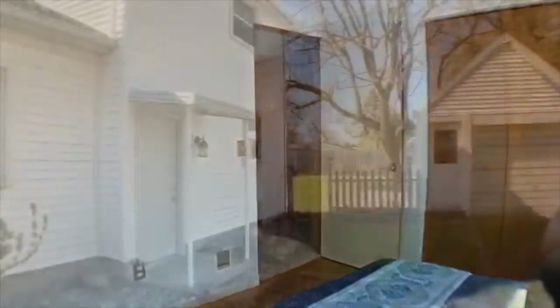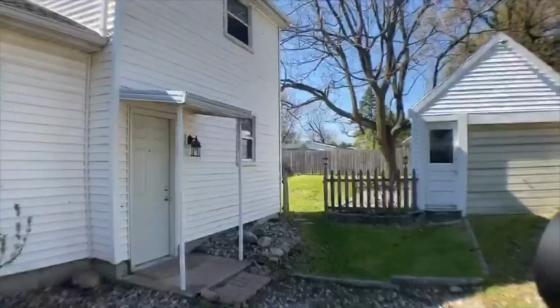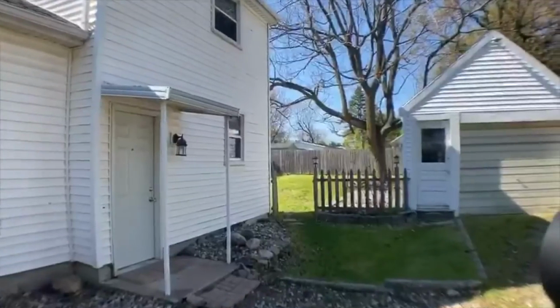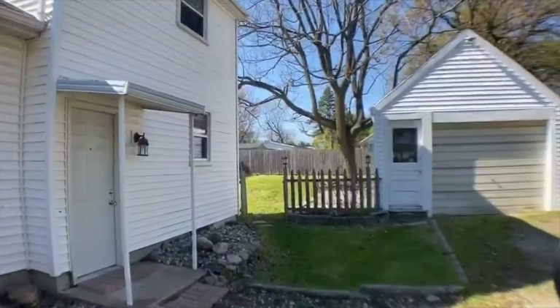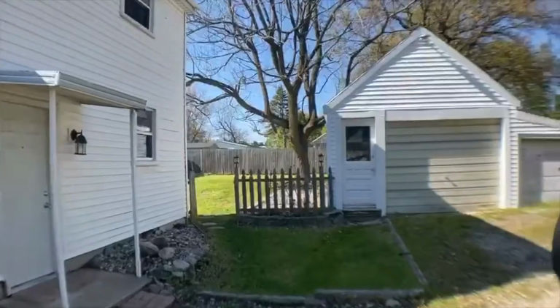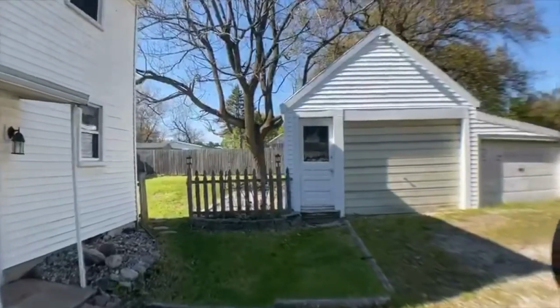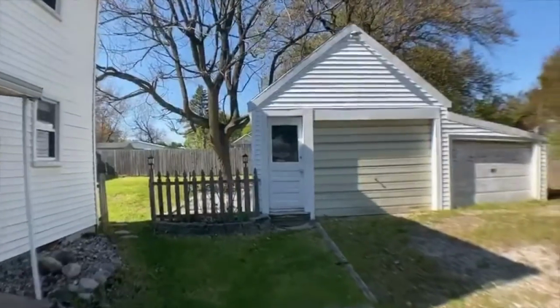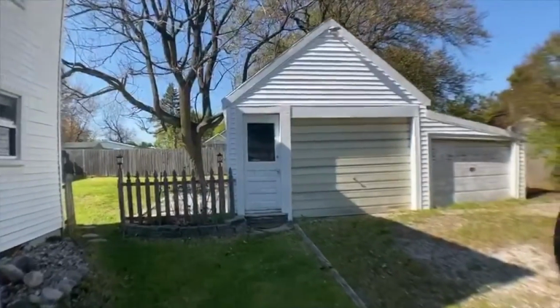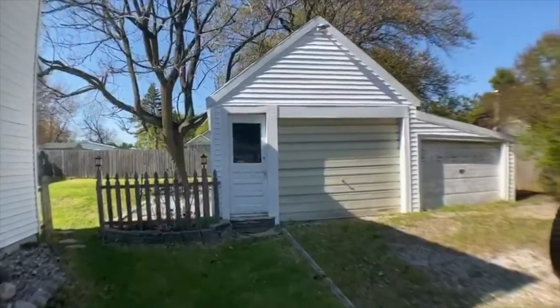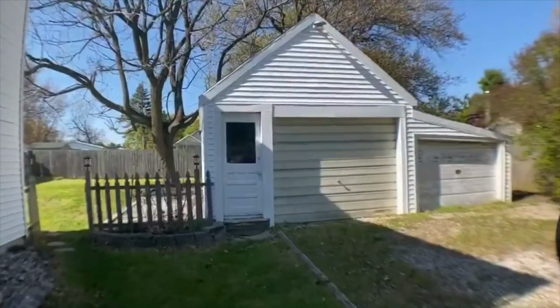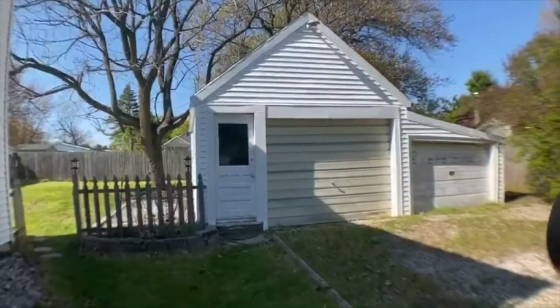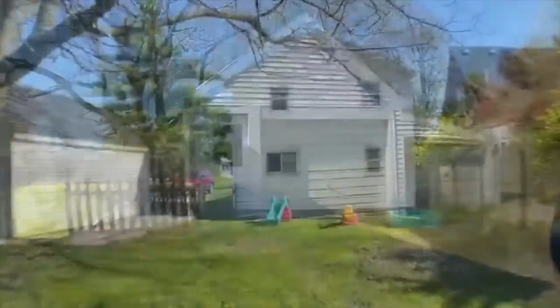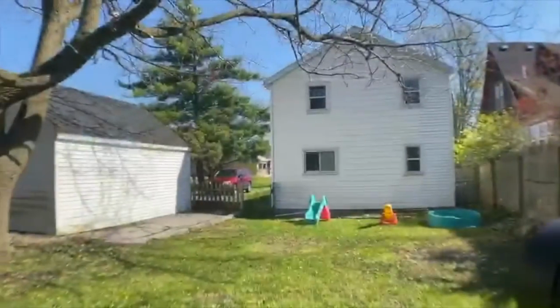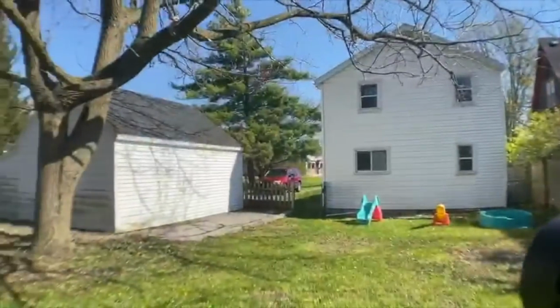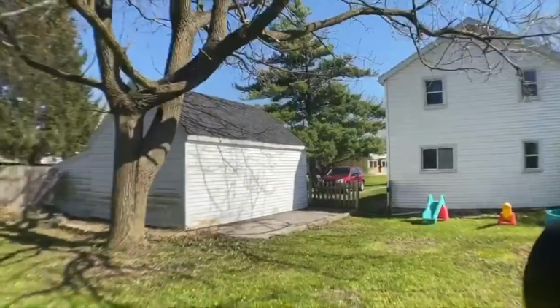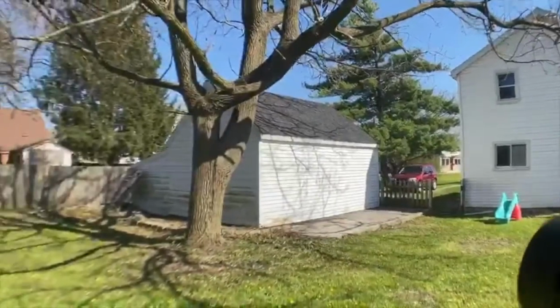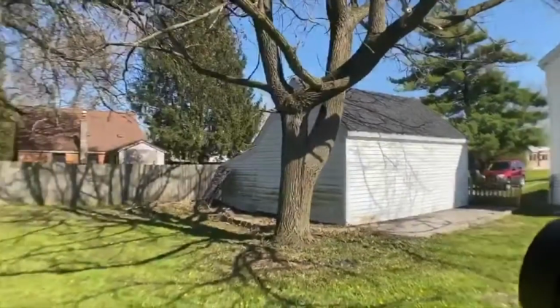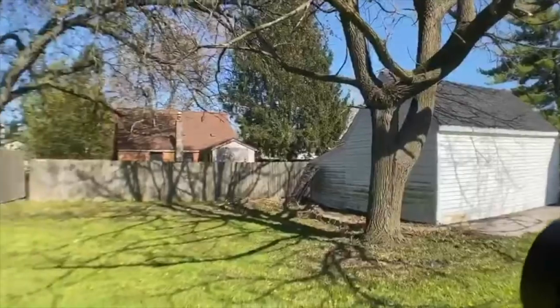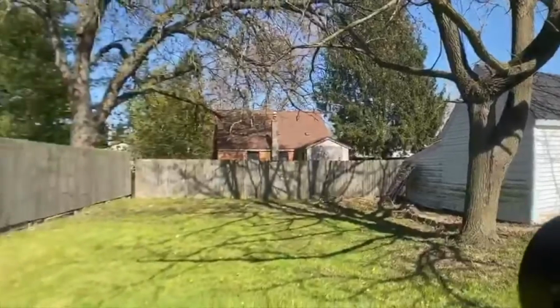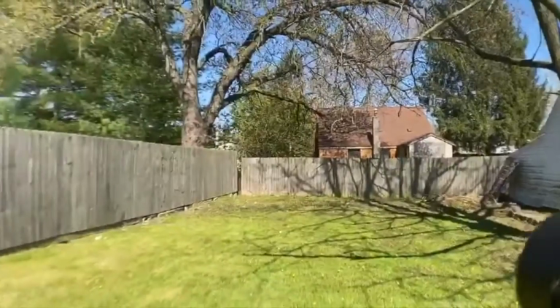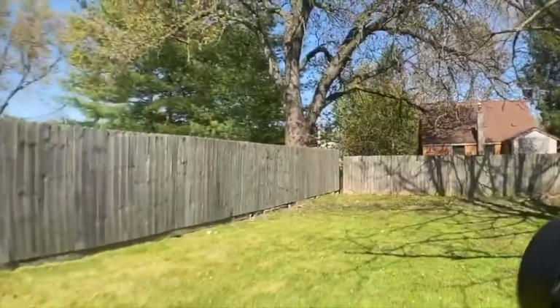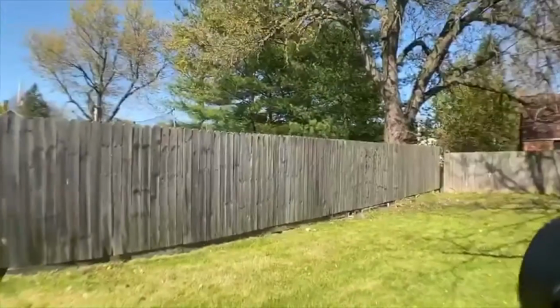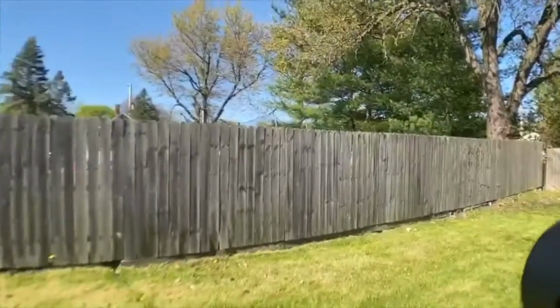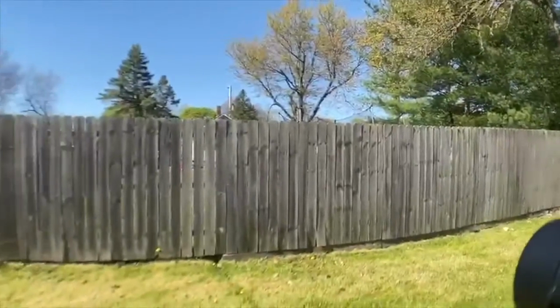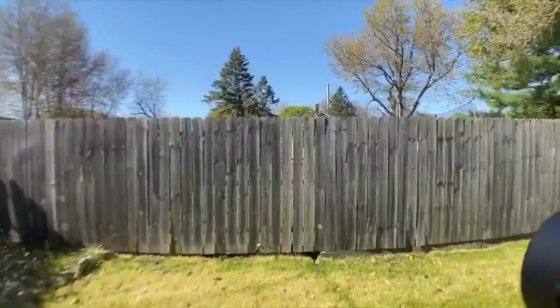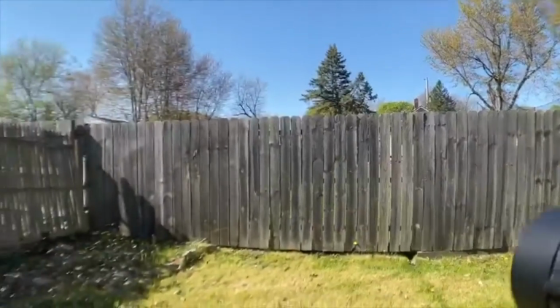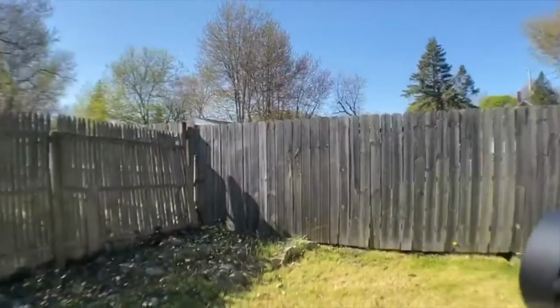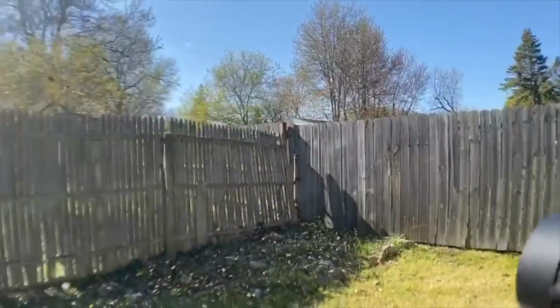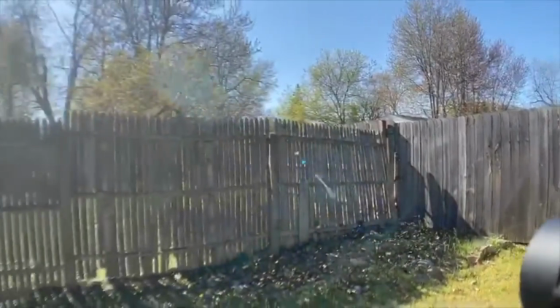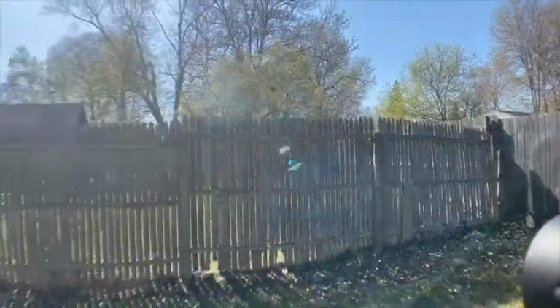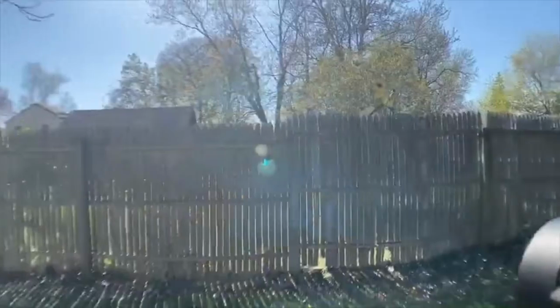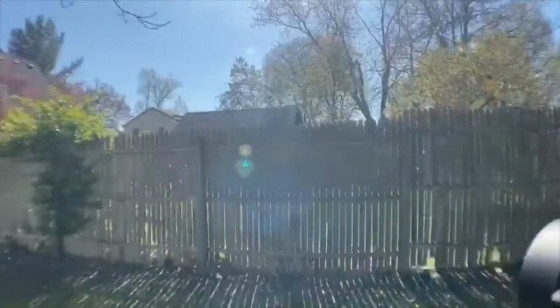You'll also love the yard space which is almost fully fenced, and the garage which also includes a second shed type area connected to it. Everything is completely move-in ready — all you have to do is pack.